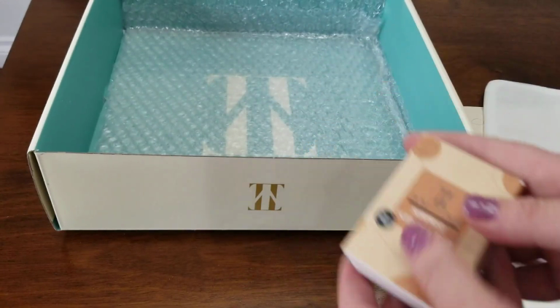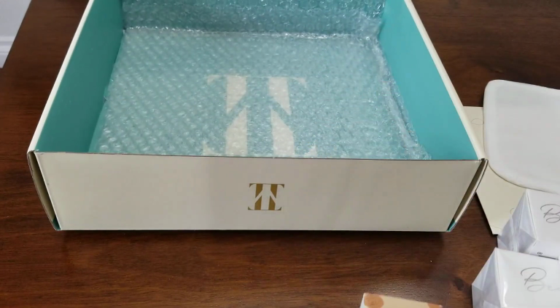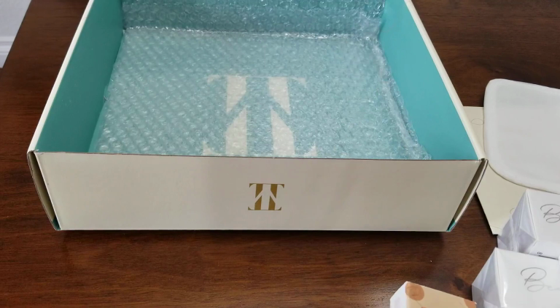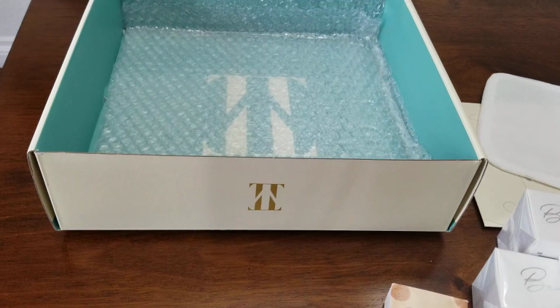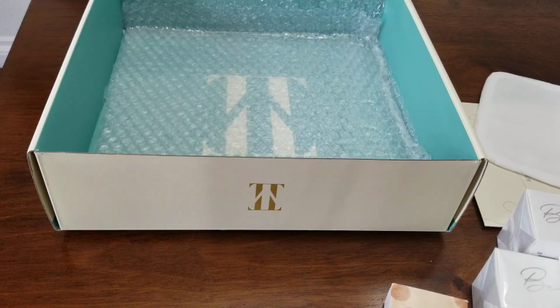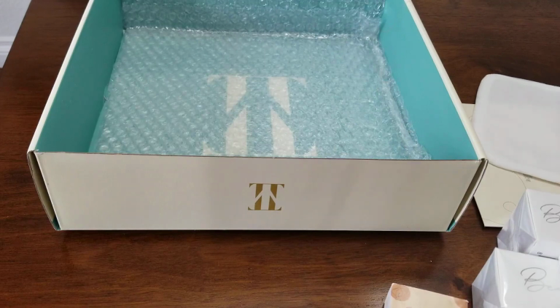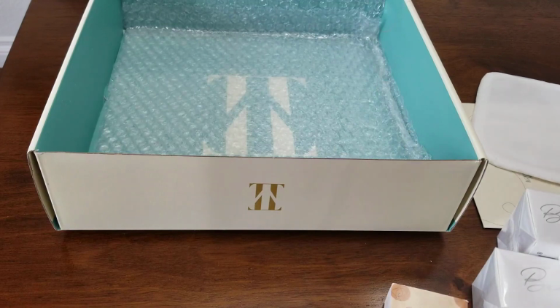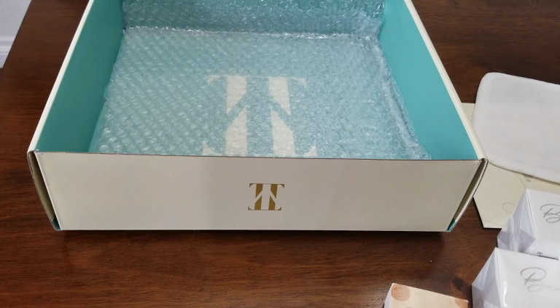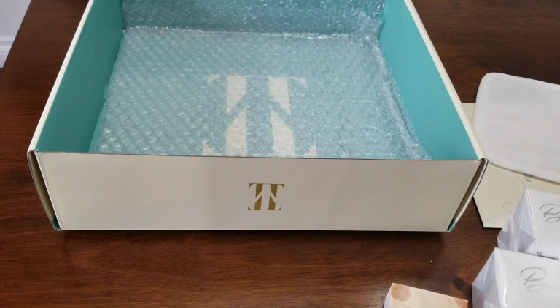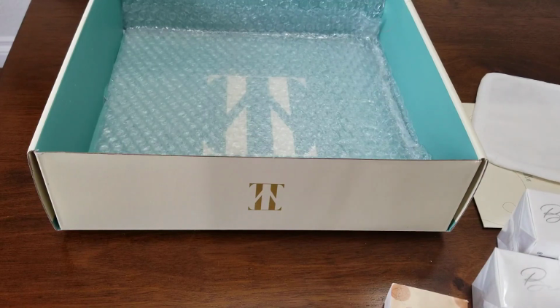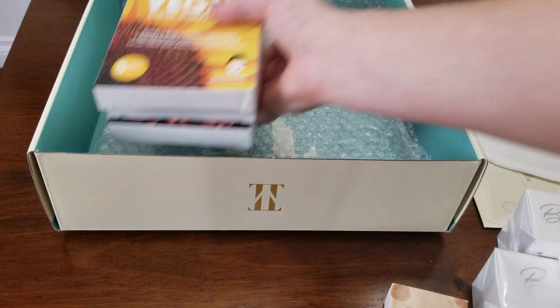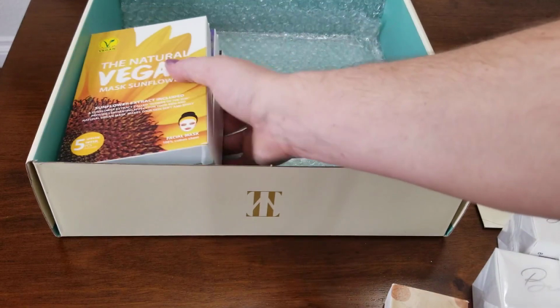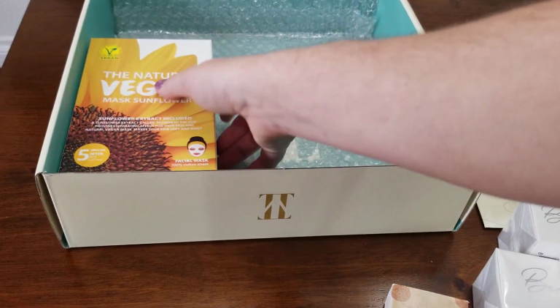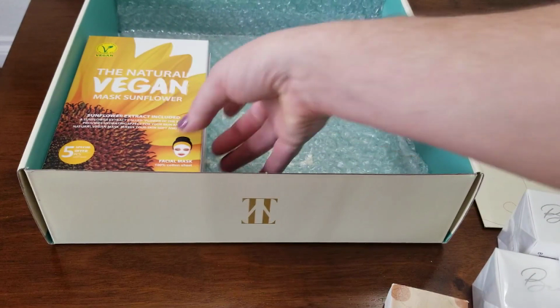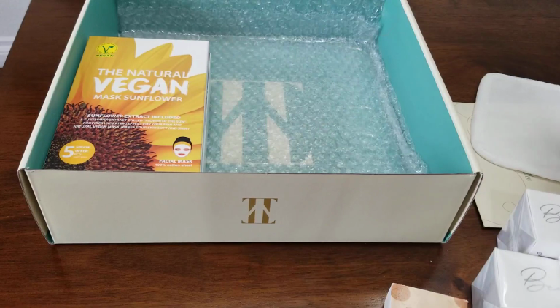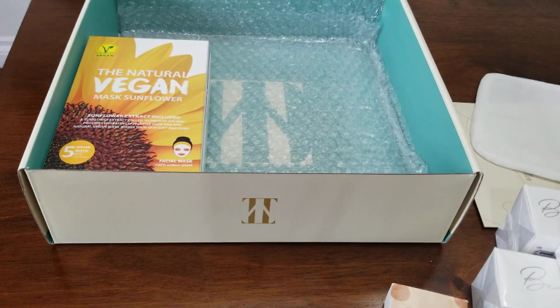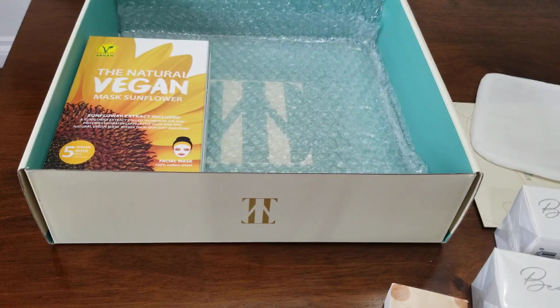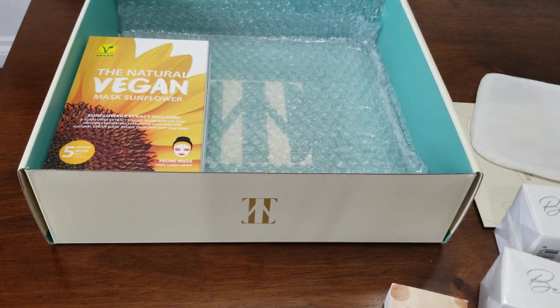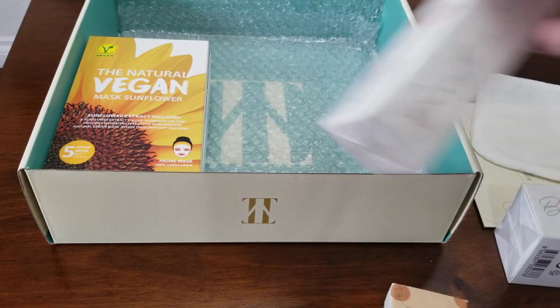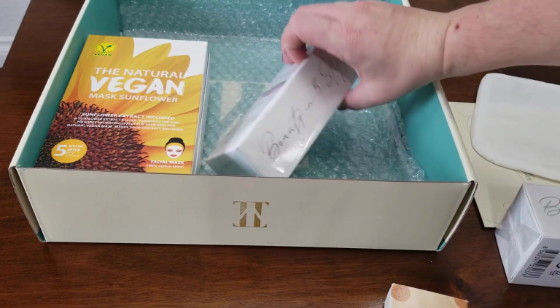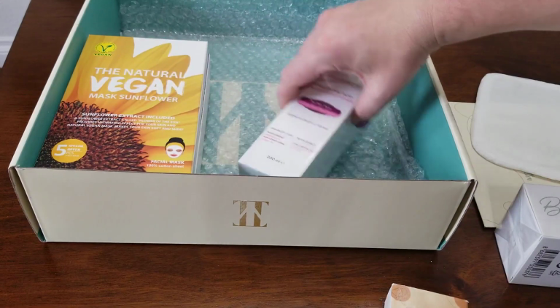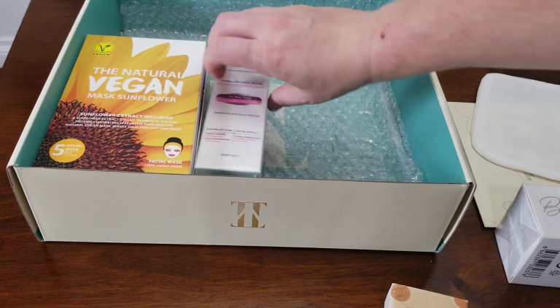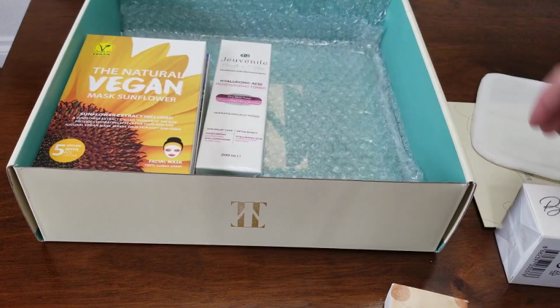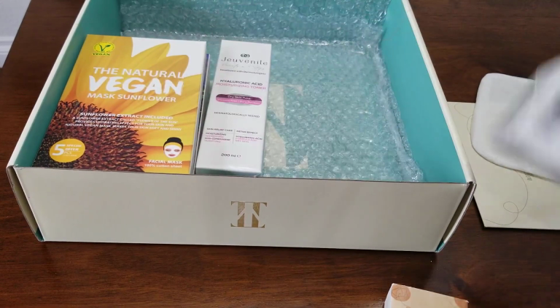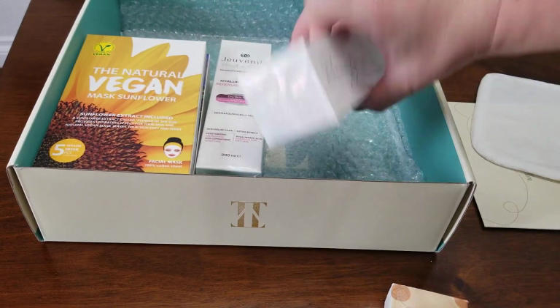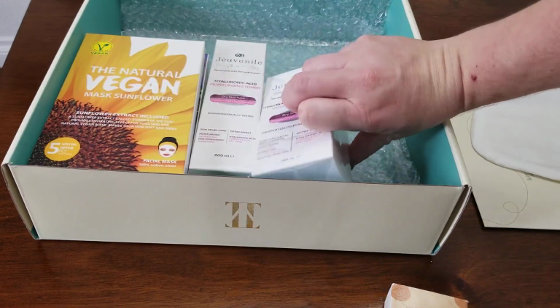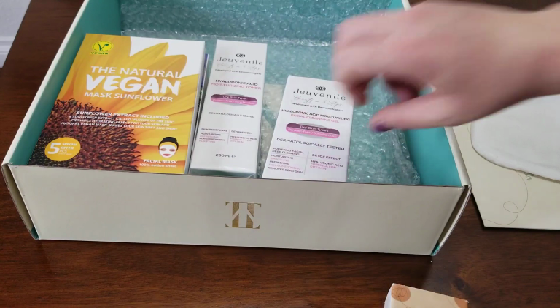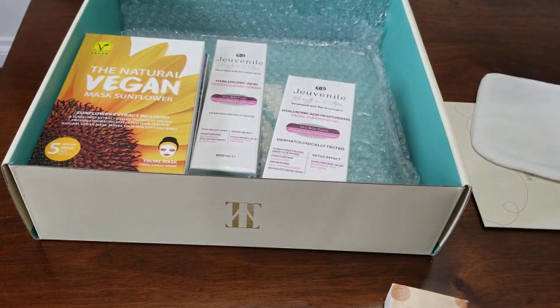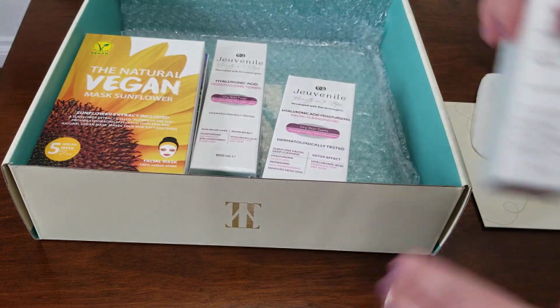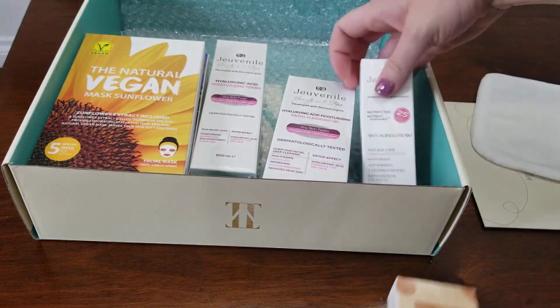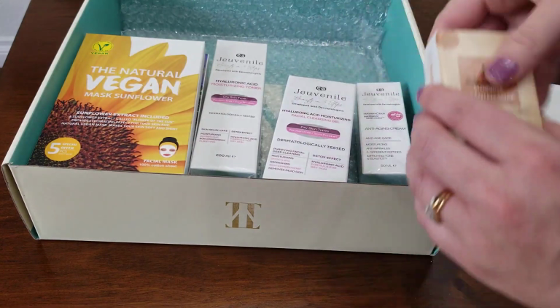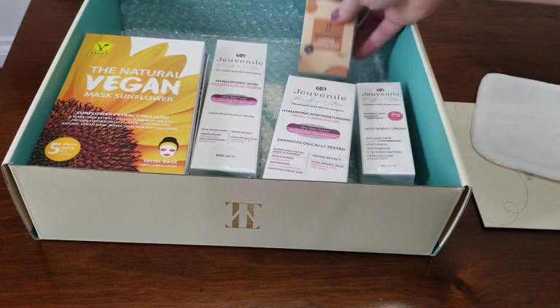Overall, this is just a super great kit. Like I said, it would make a wonderful gift or just a wonderful gift to yourself for some self-care. I hope you found this helpful. I wish you well and happy shopping — have a wonderful day, thank you so much!